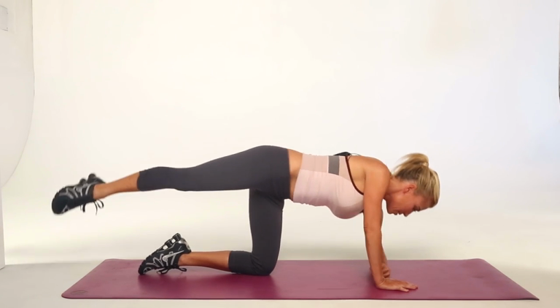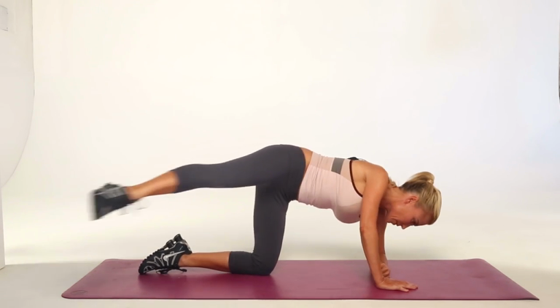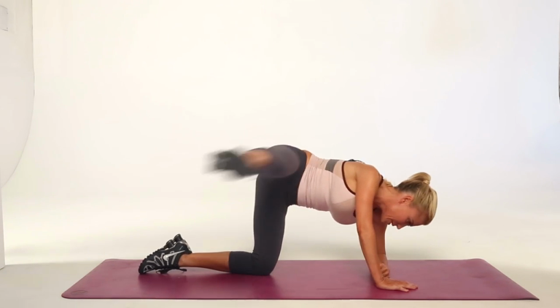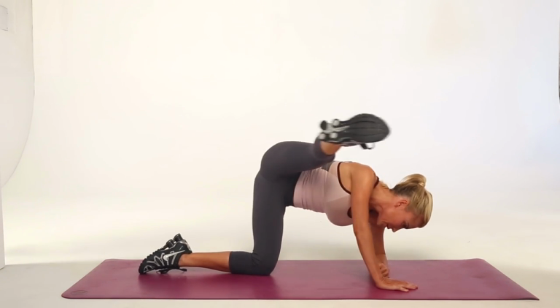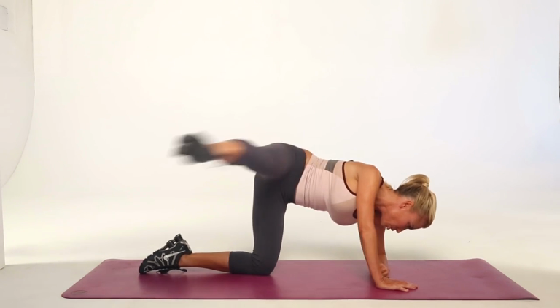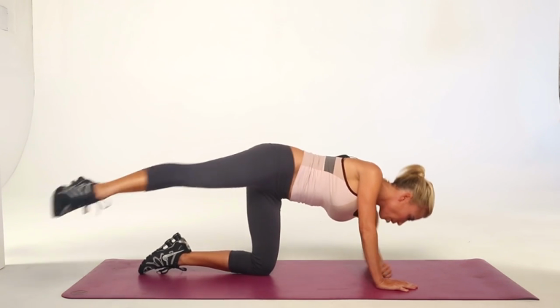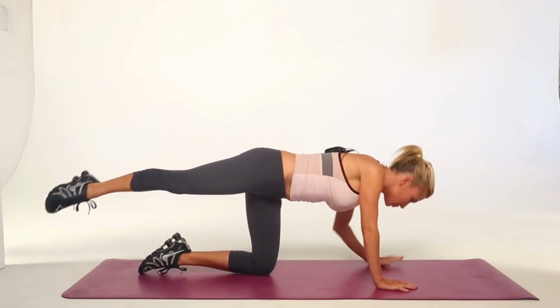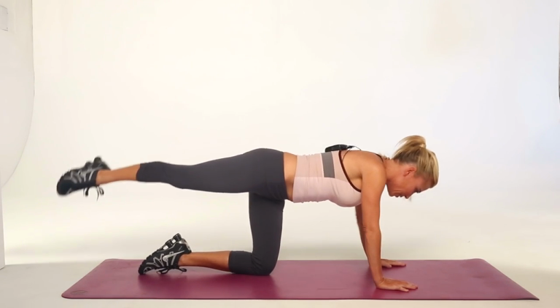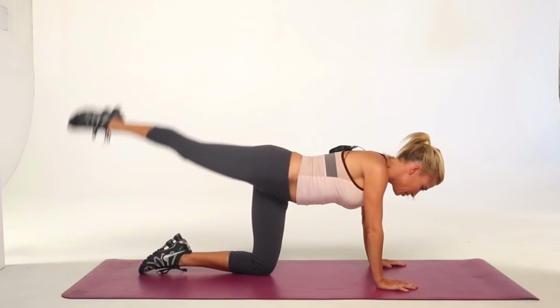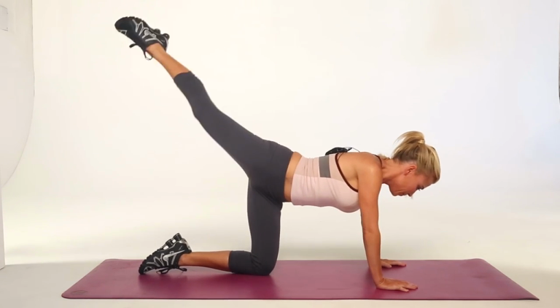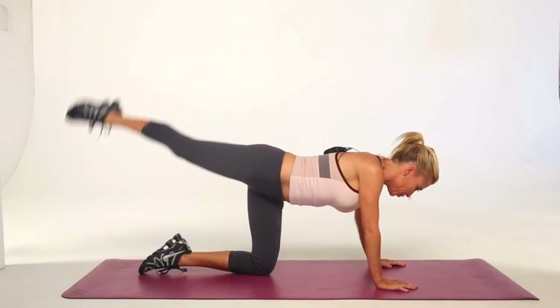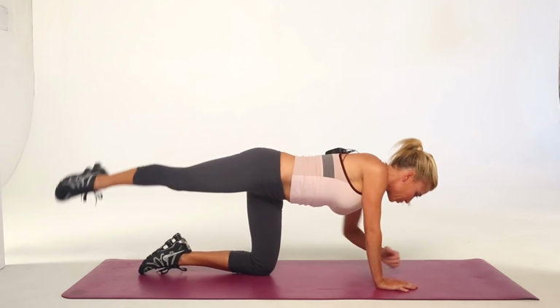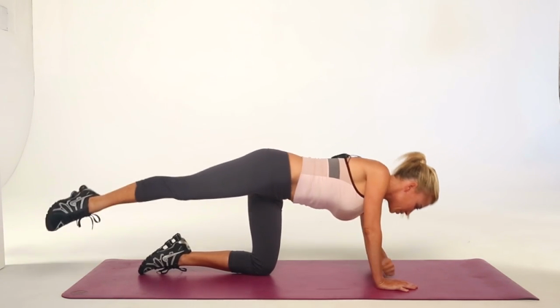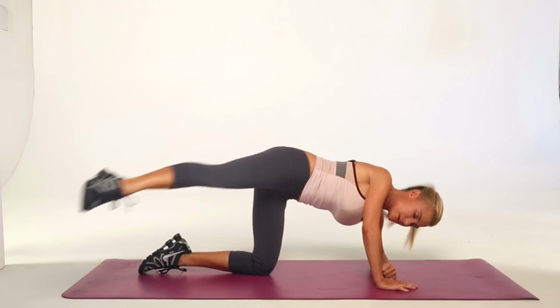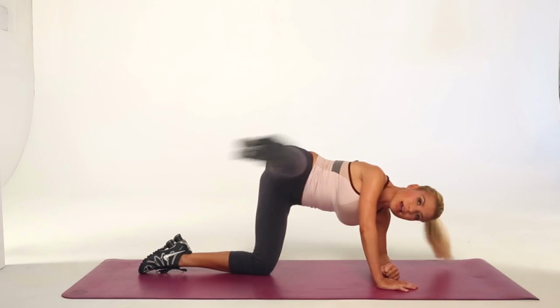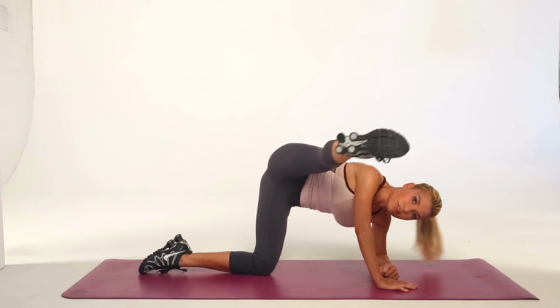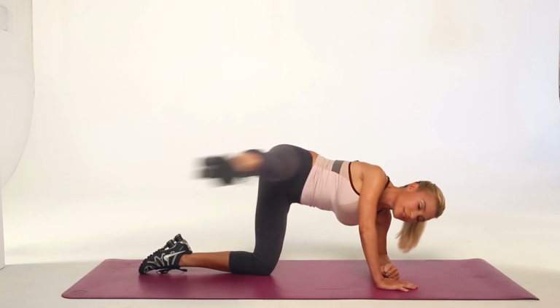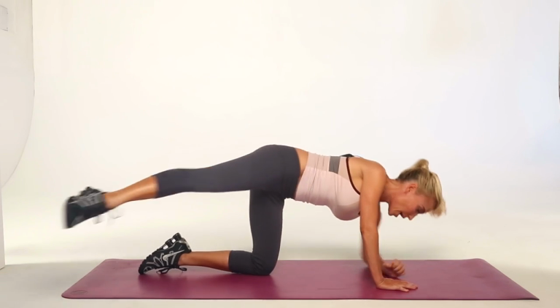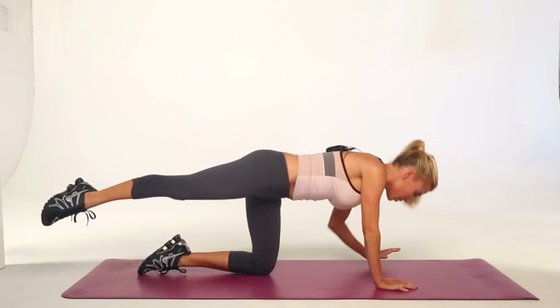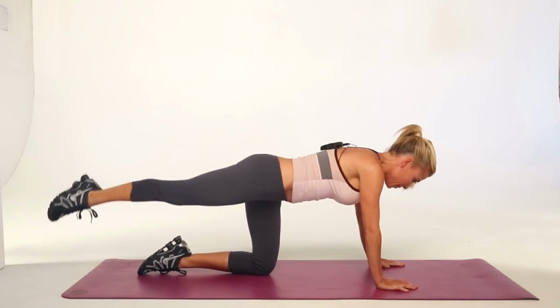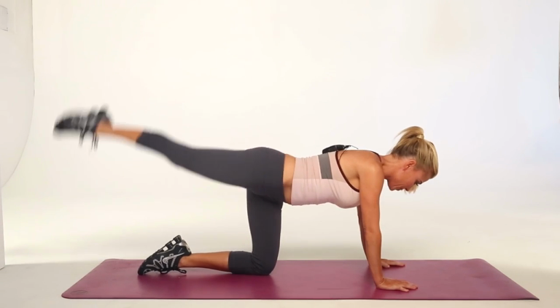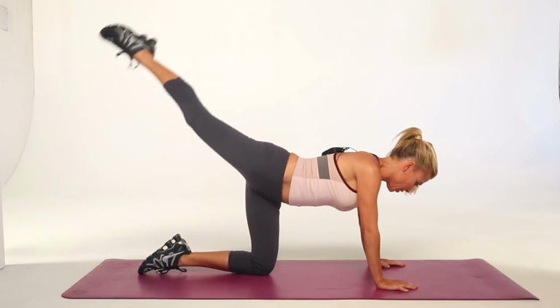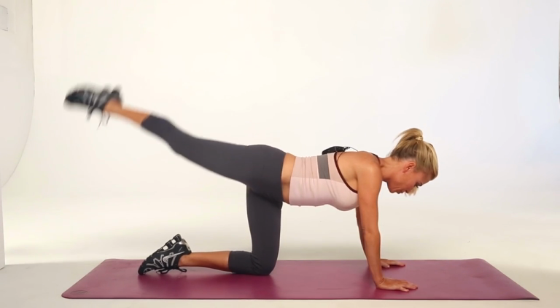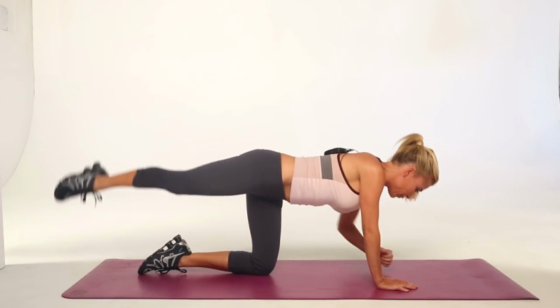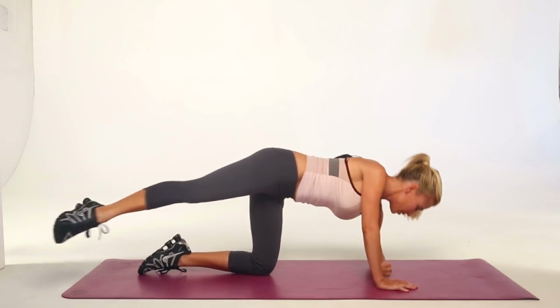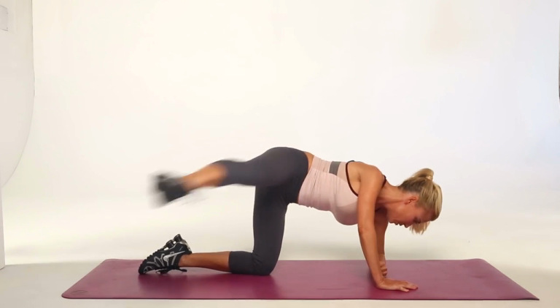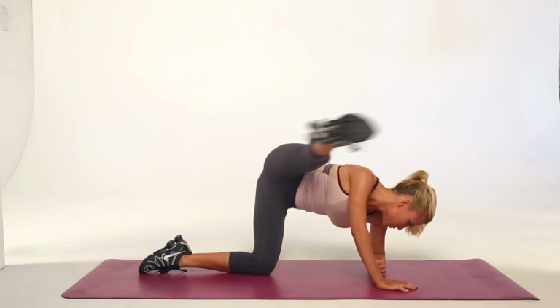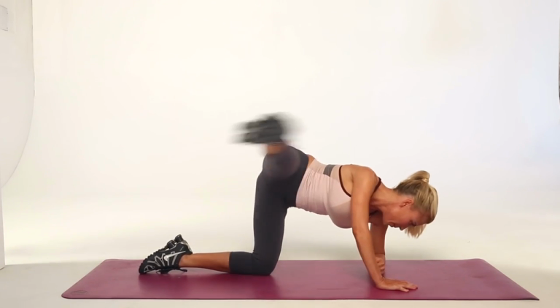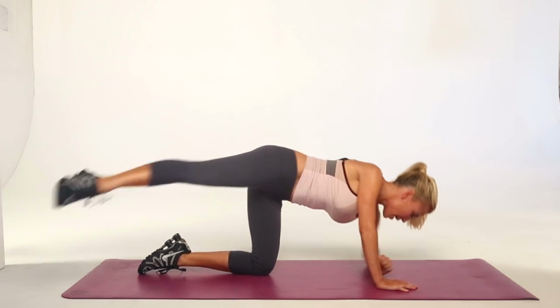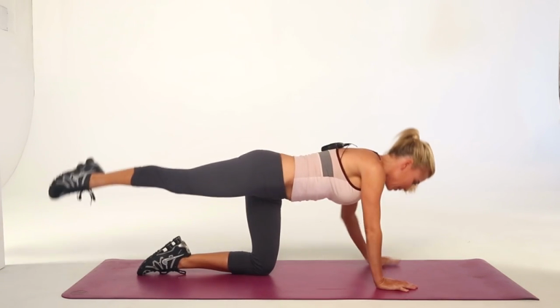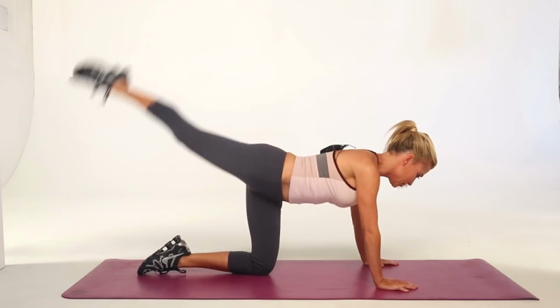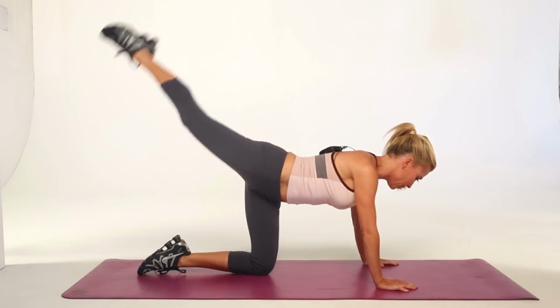There is a little pulse in your glute at the very top of the move. Drop and lift.